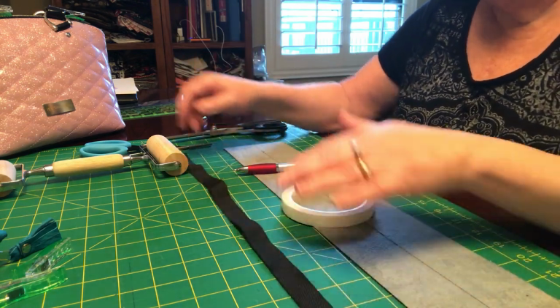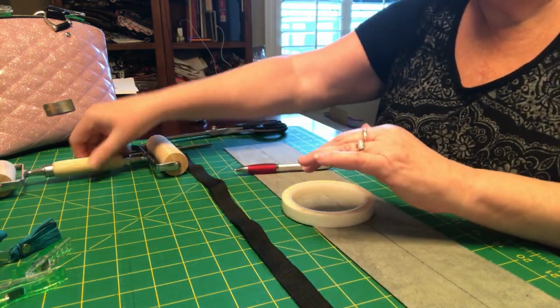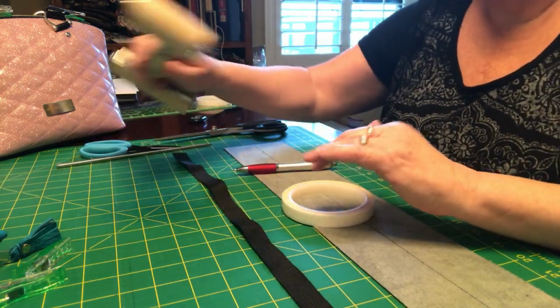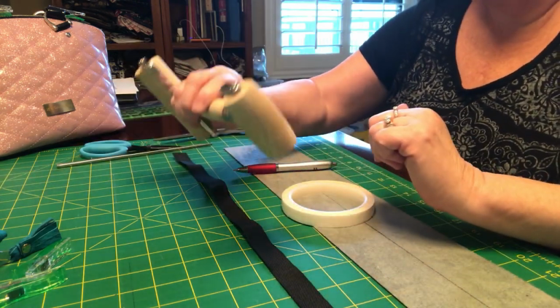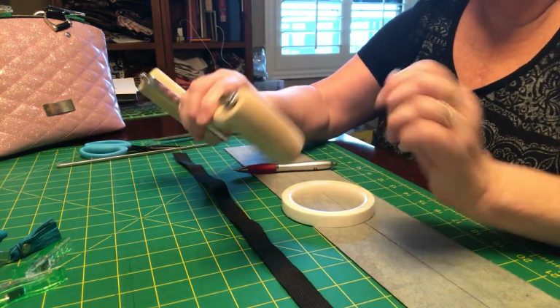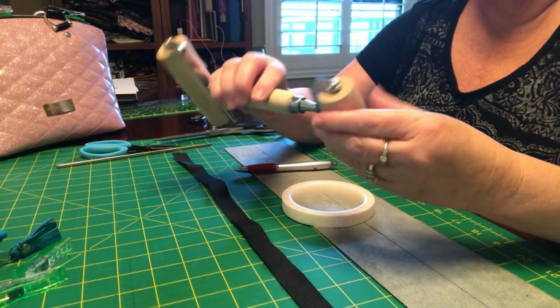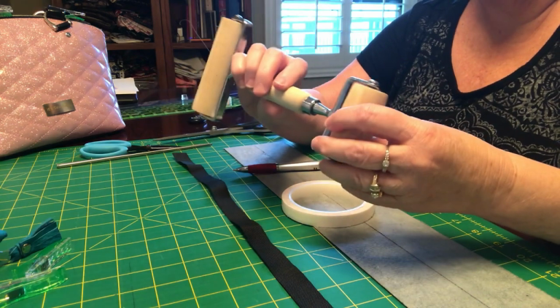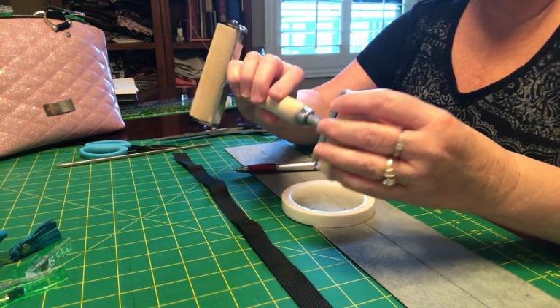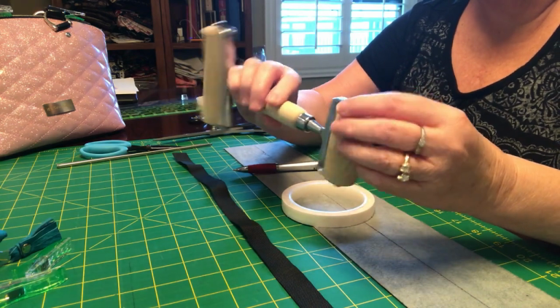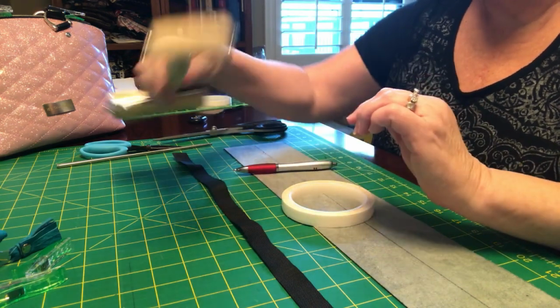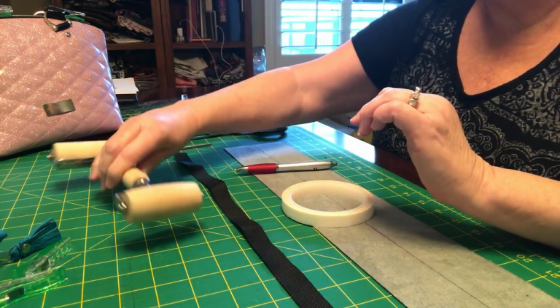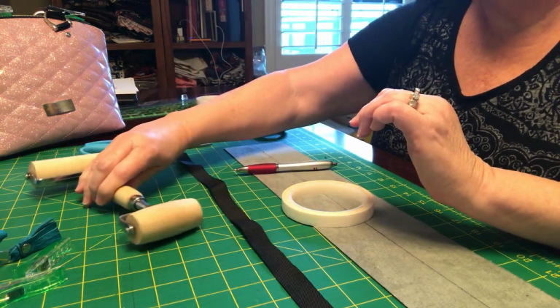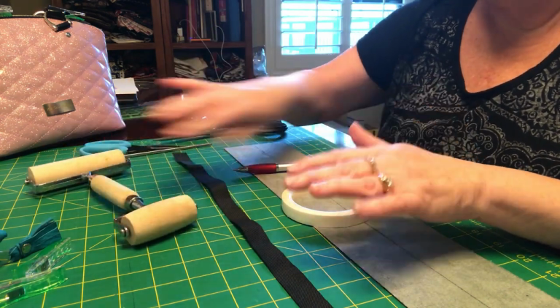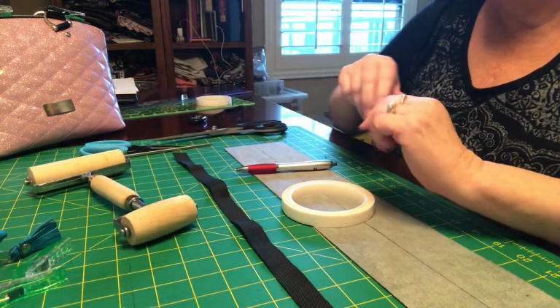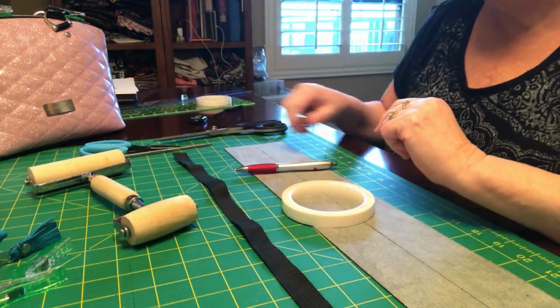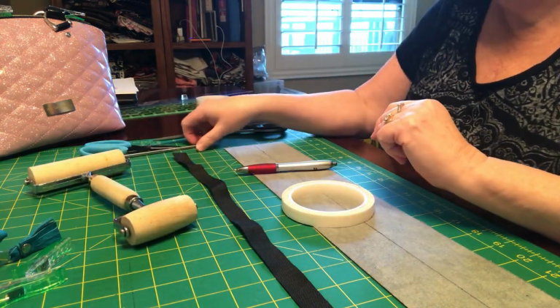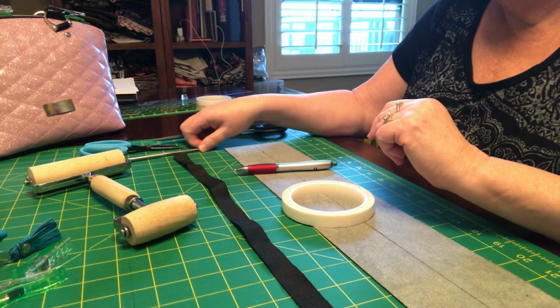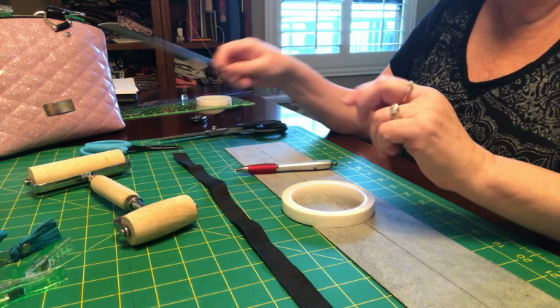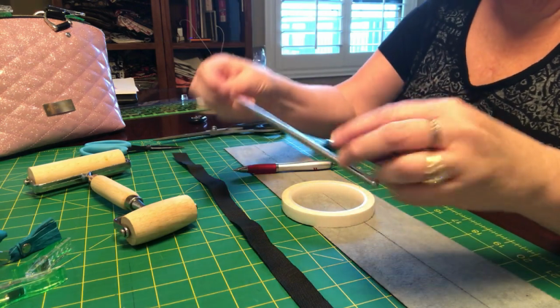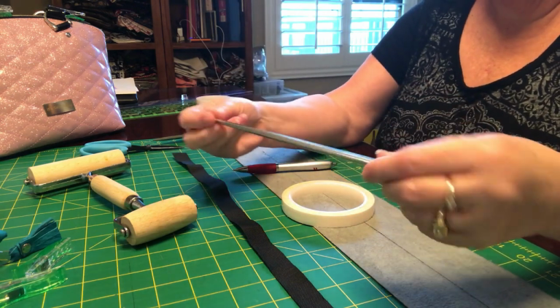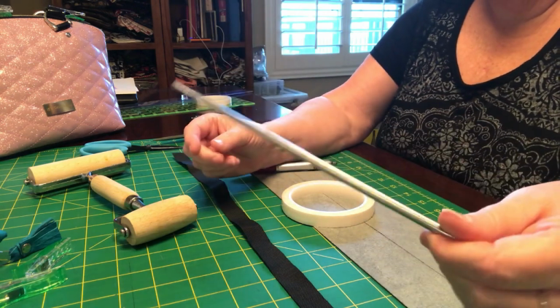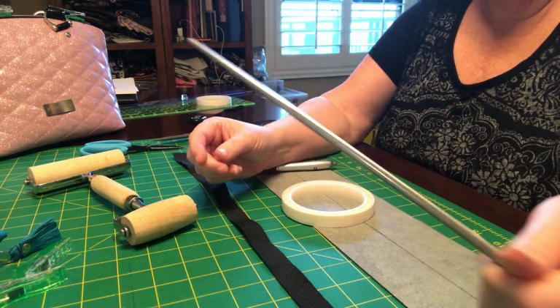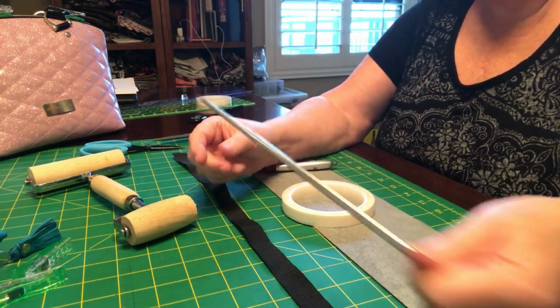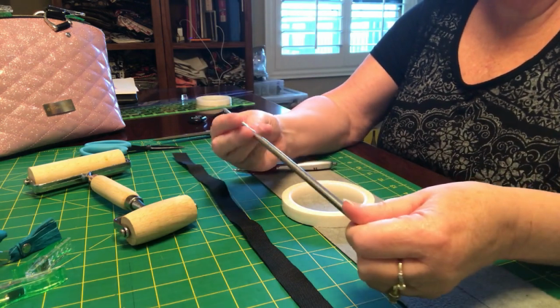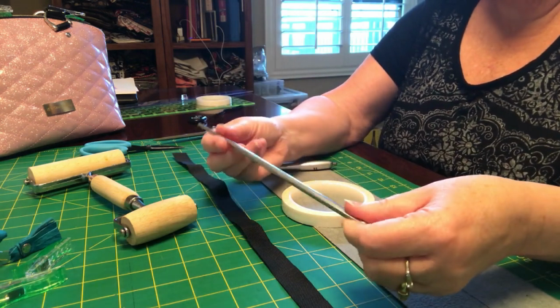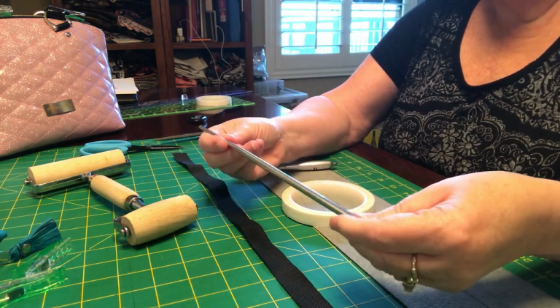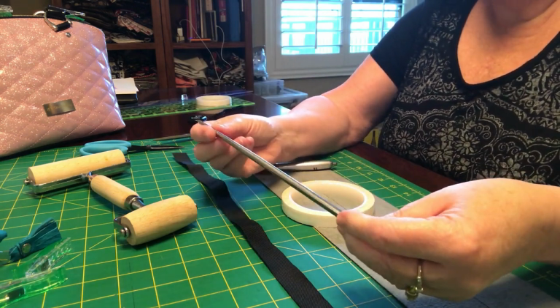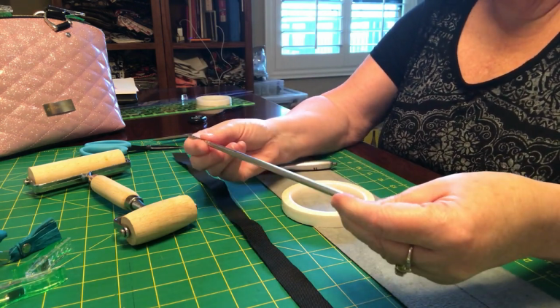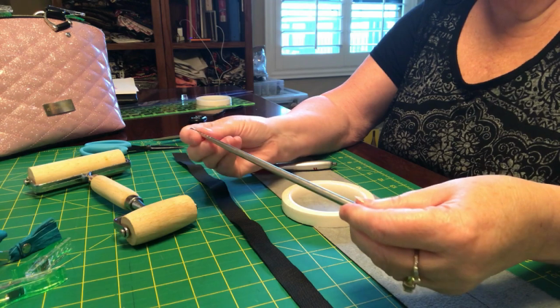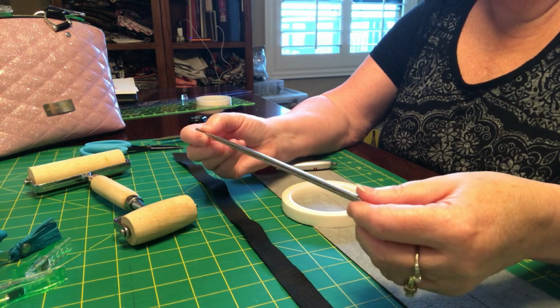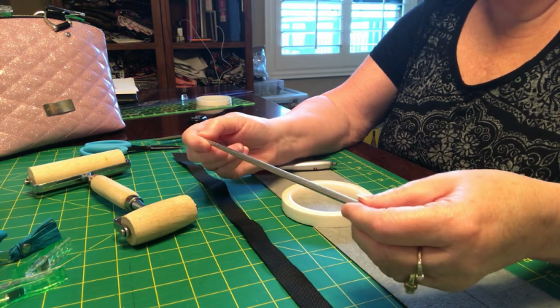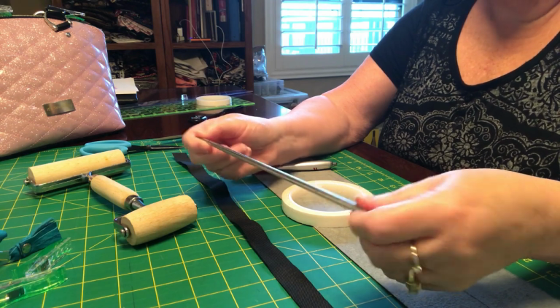You're gonna need your pasta roller — that's what I use. I'm sure there's fancier tools to keep your strap flattened. And a little pokey tool — this is a metal chopstick, but they're my favorite. I probably have about a dozen hanging around here.